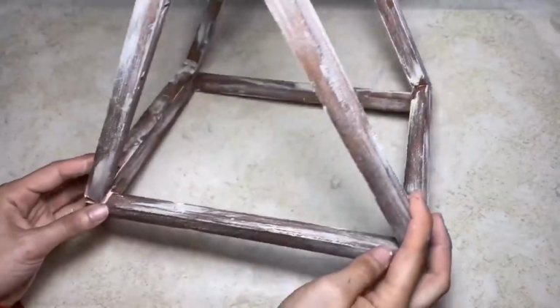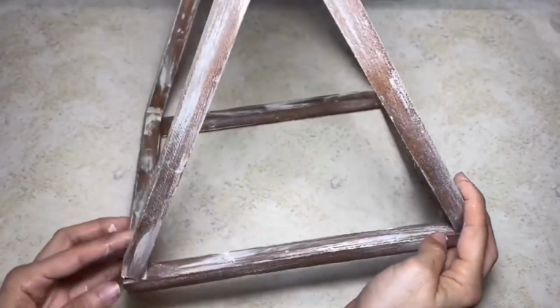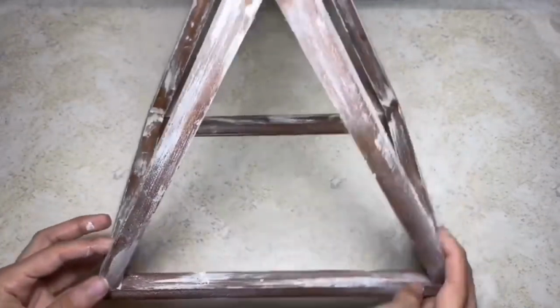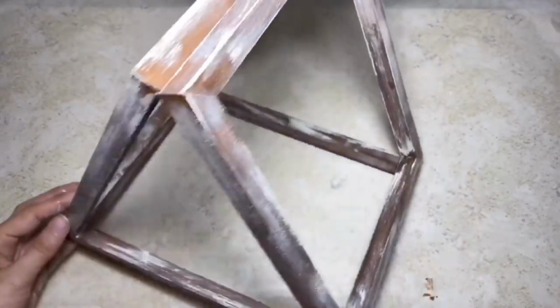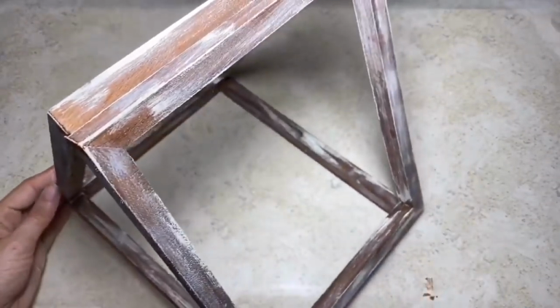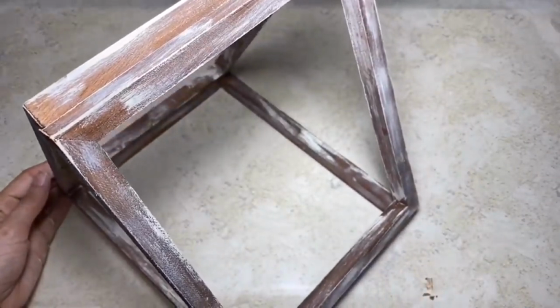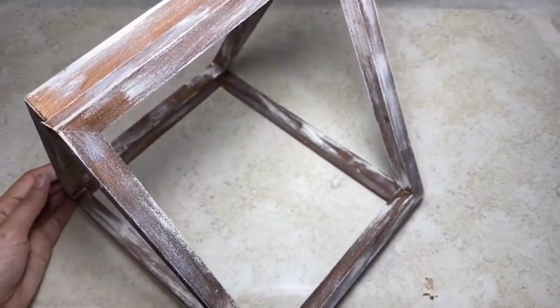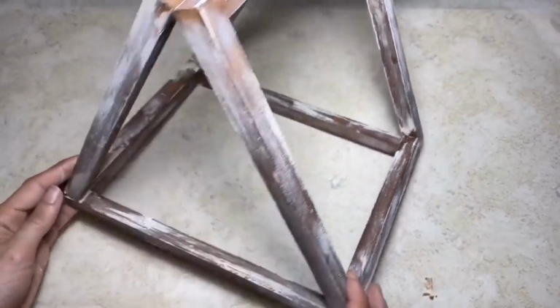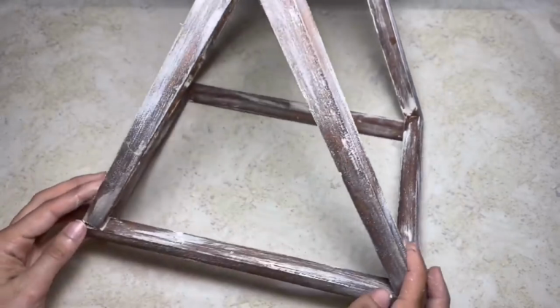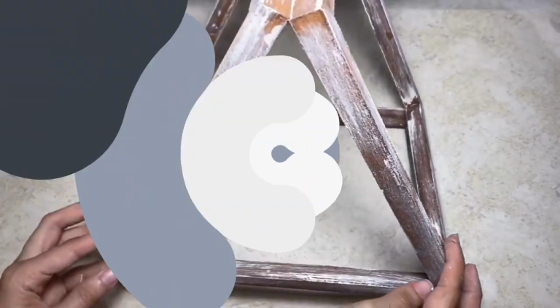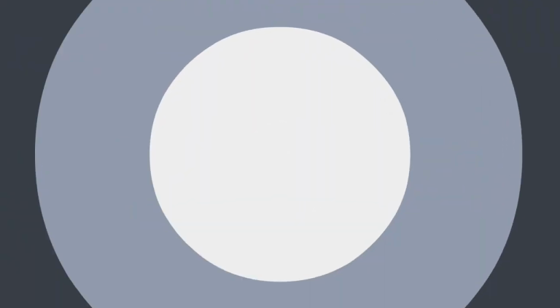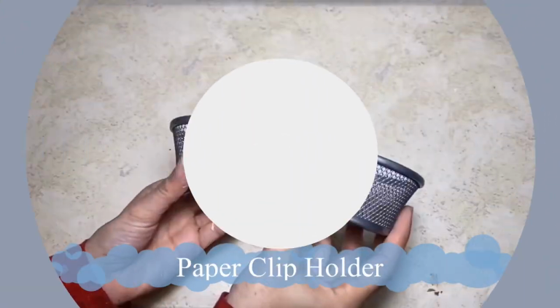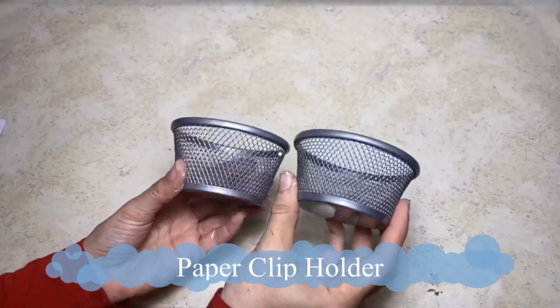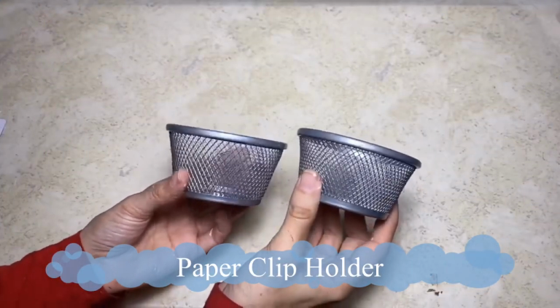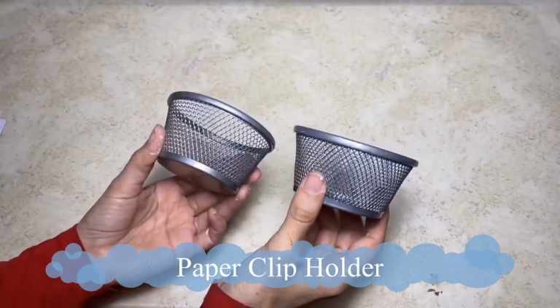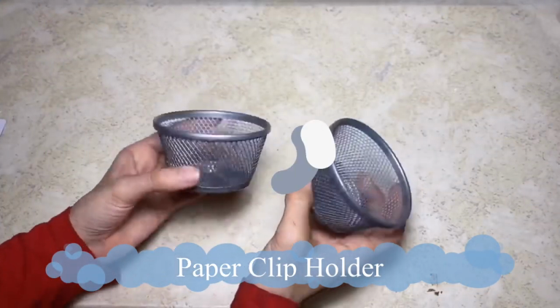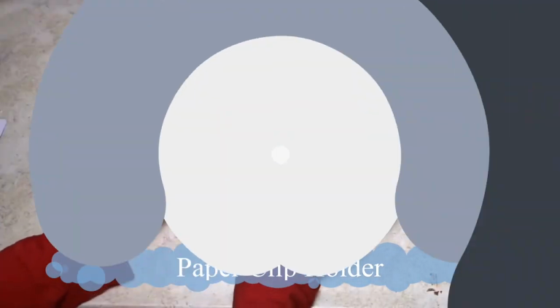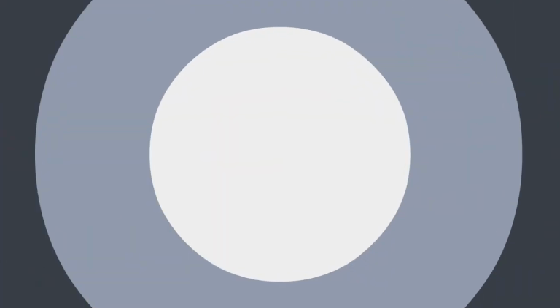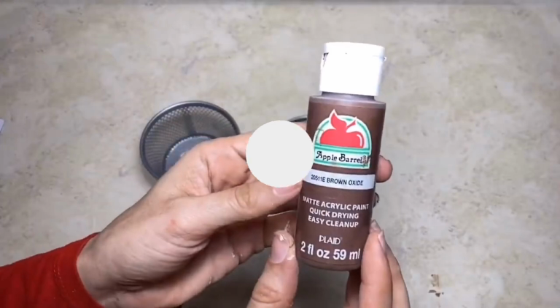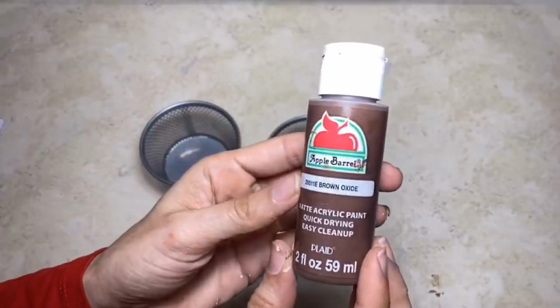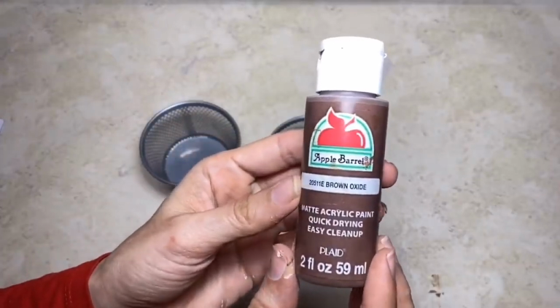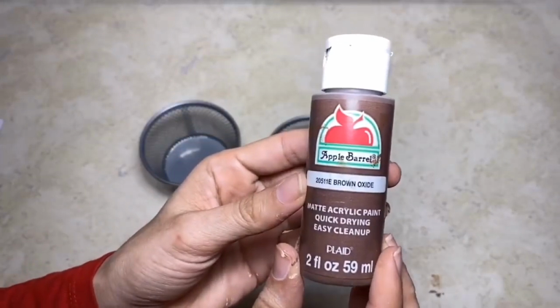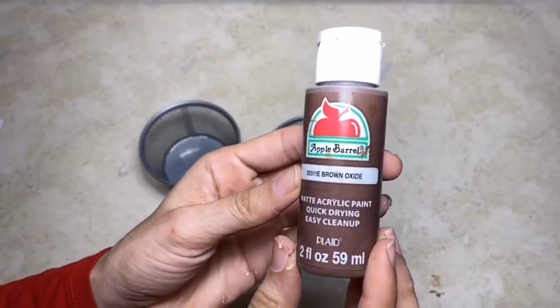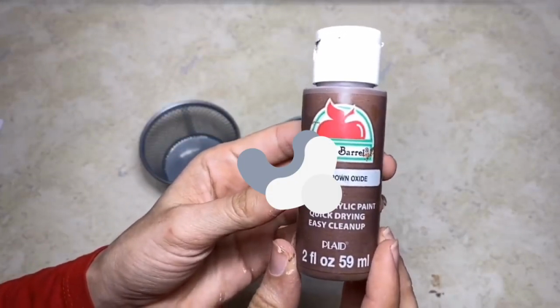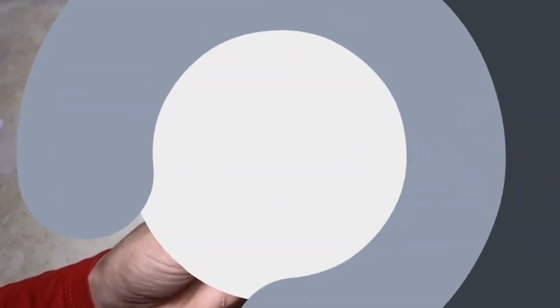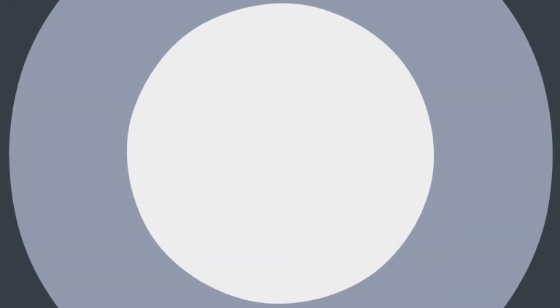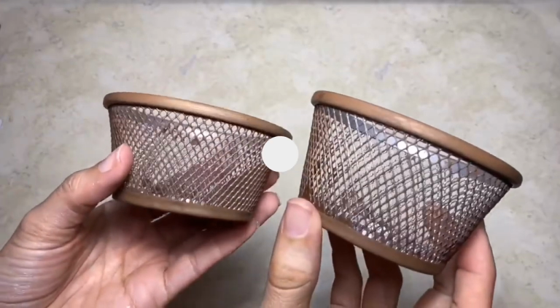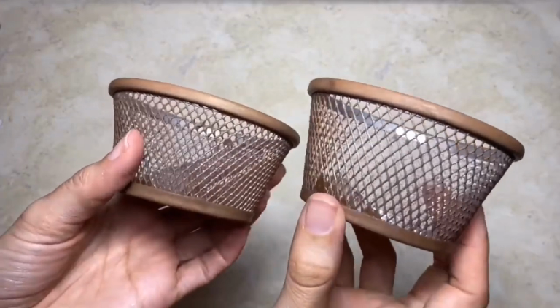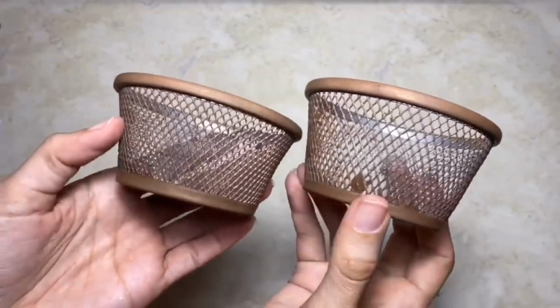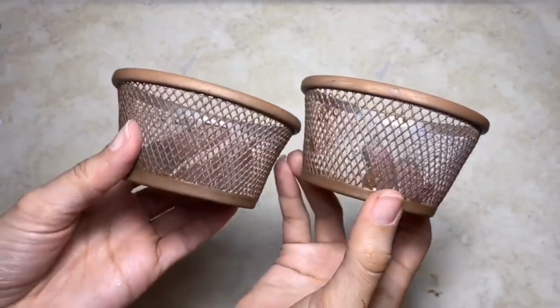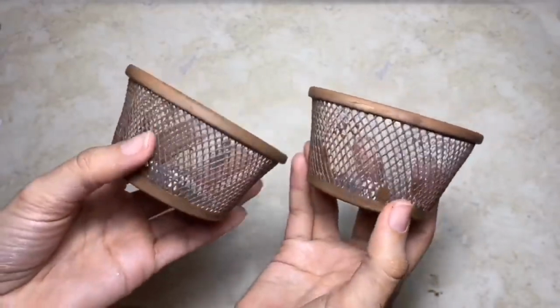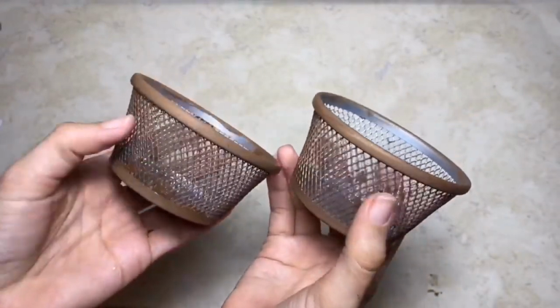This is what your triangle will look like once it's completed, and then we're going to move on to making a little hanging basket. I'm going to take two of these little metal pencil holders and I'm going to paint them in the Brown Oxide colored paint. Once they're fully dry, this is what it will look like.